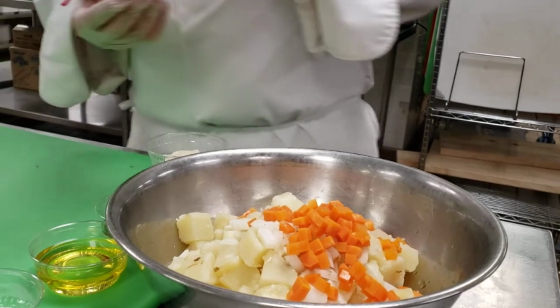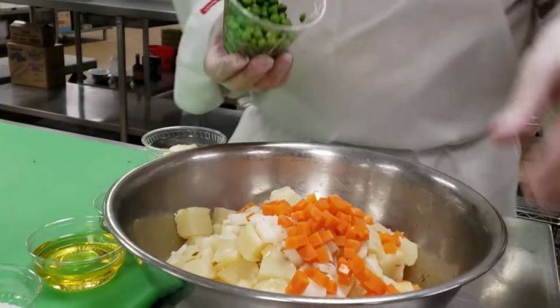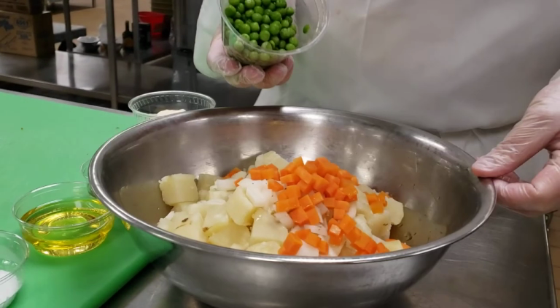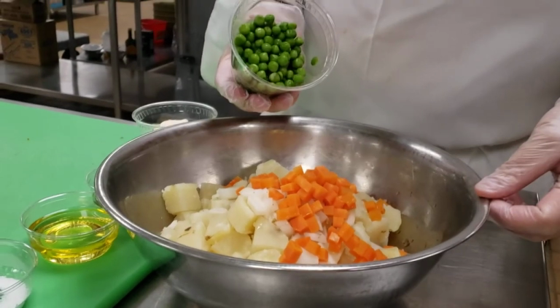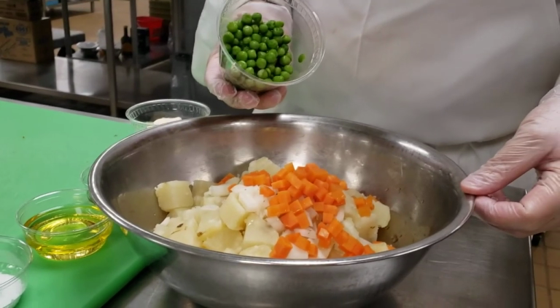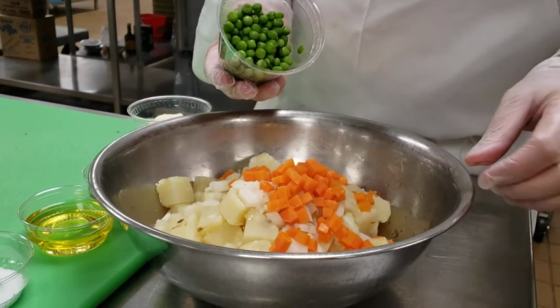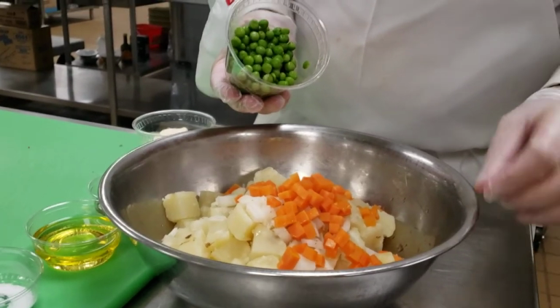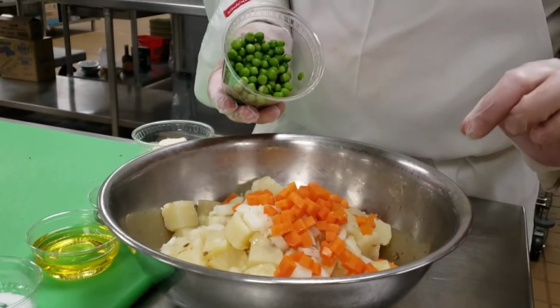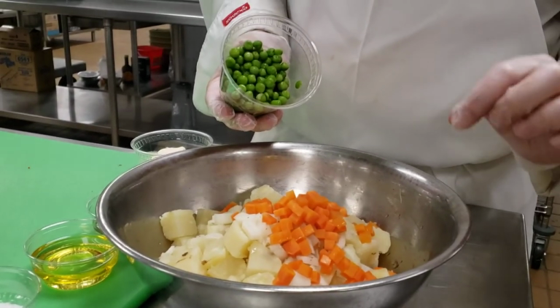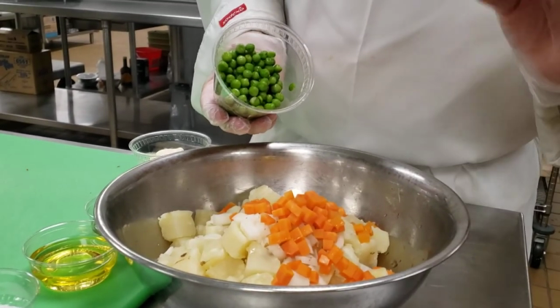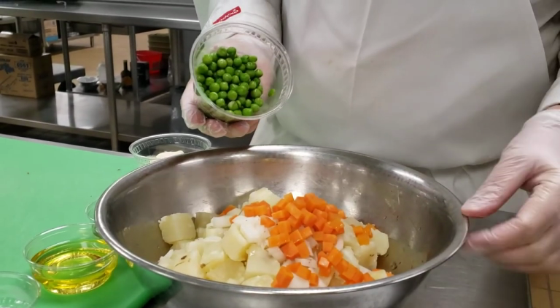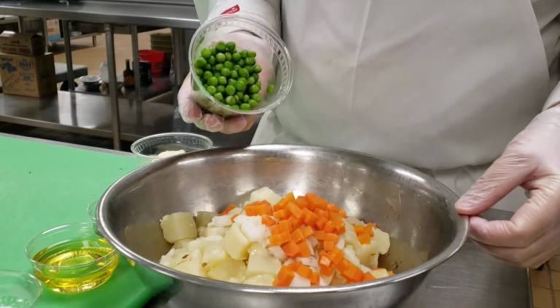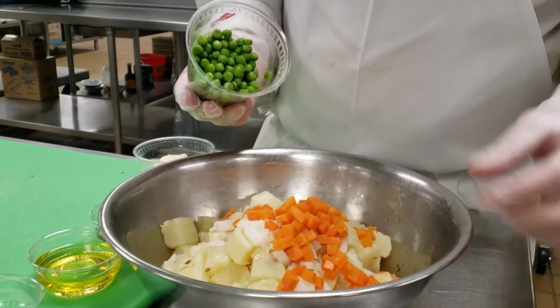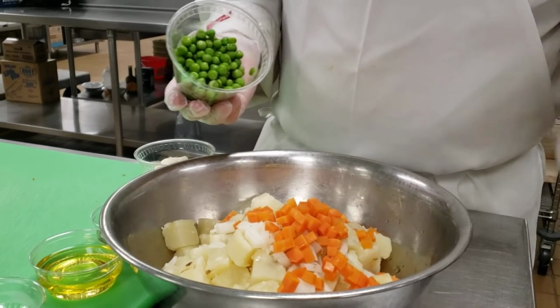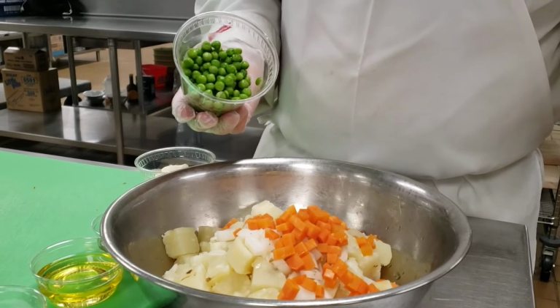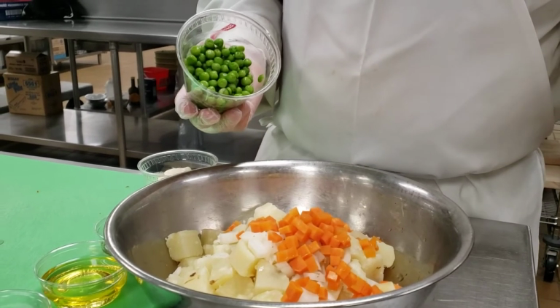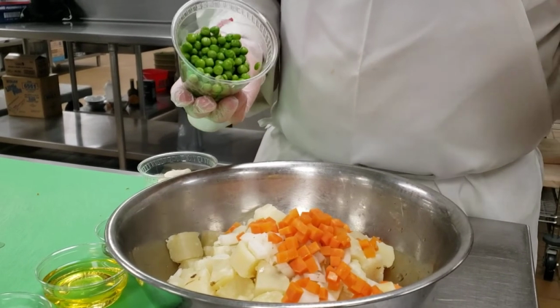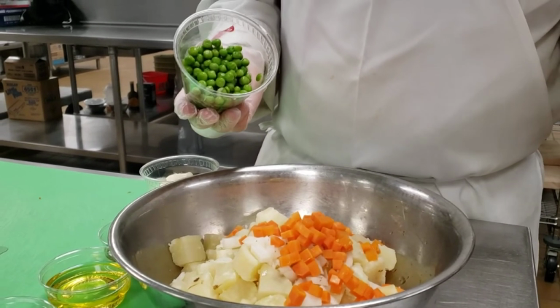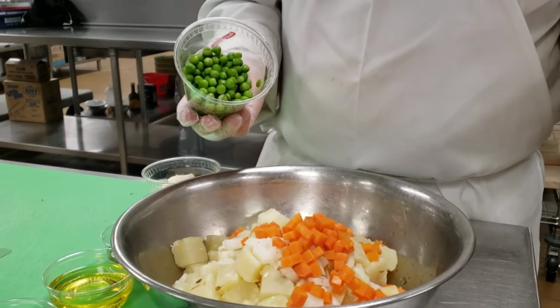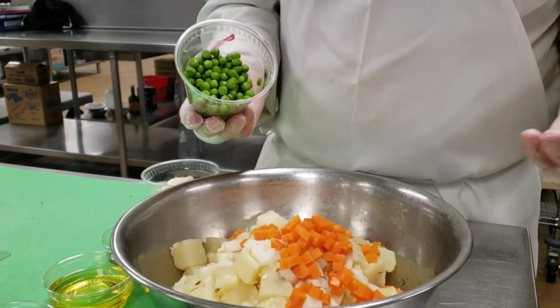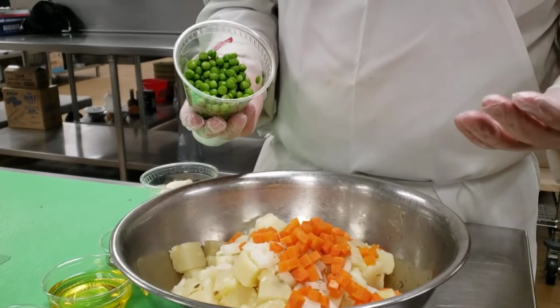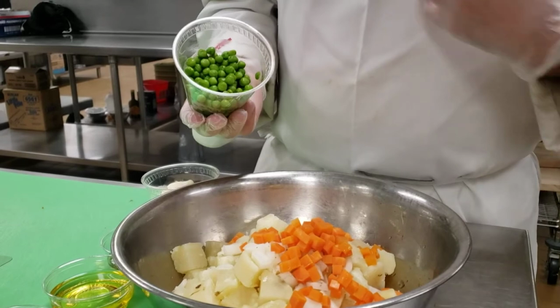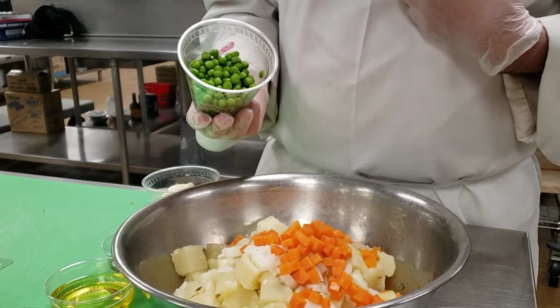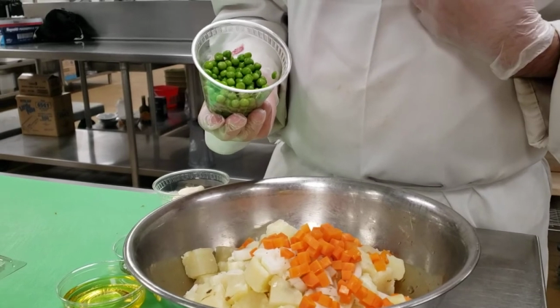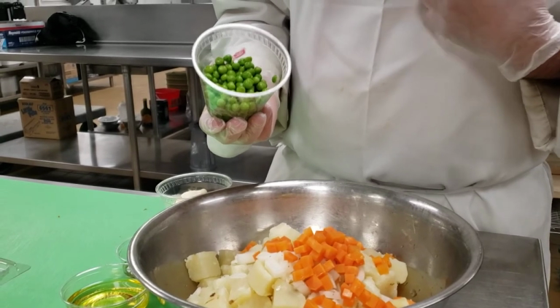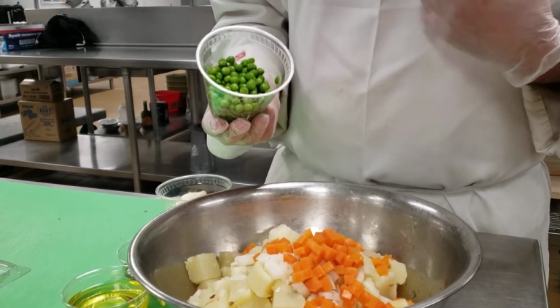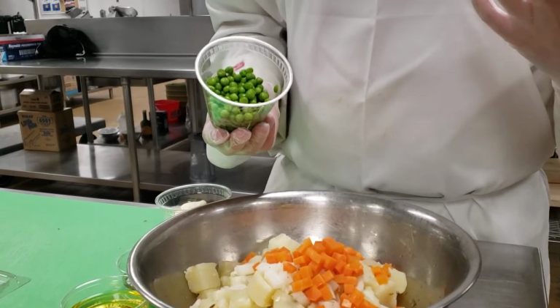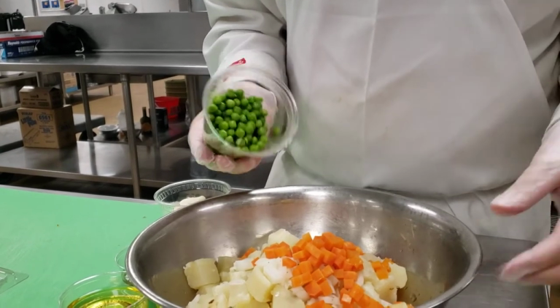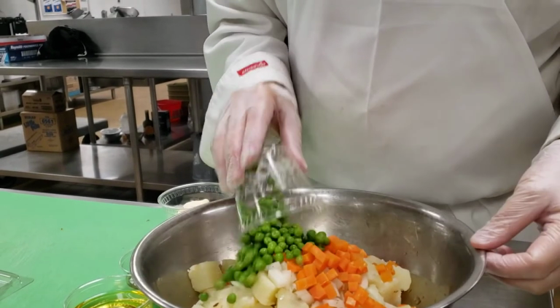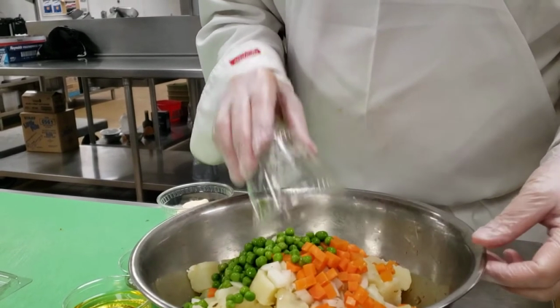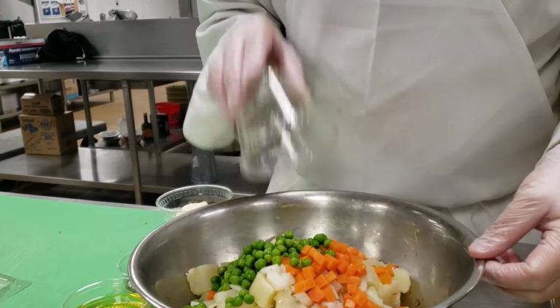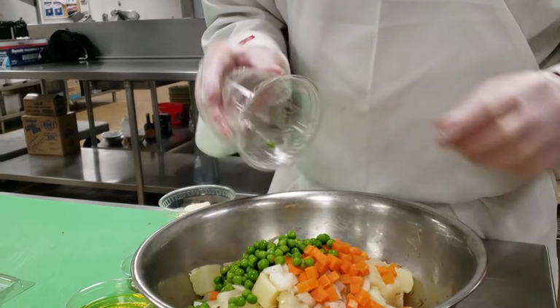With the peas, same thing — you want to cook them just a little bit beyond, so they're a little bit sweet. Traditionally you'll see this made with canned peas and carrots. I personally like the canned peas better — they're sweeter, and also because that's the way I grew up with it.